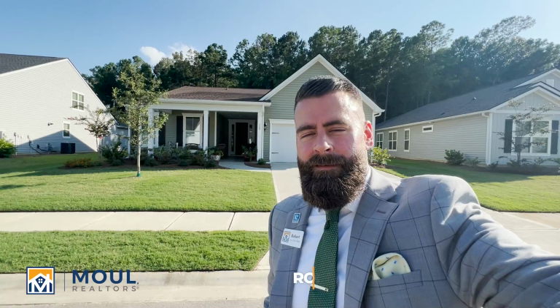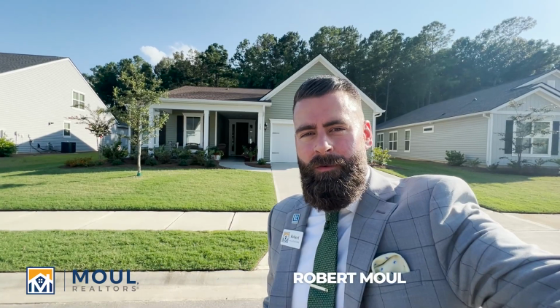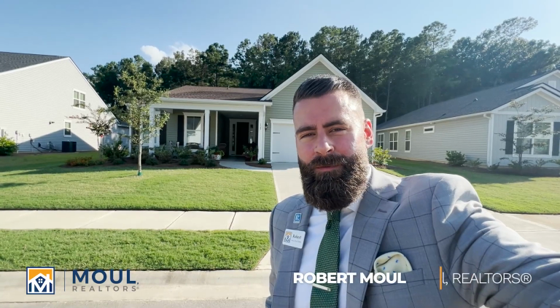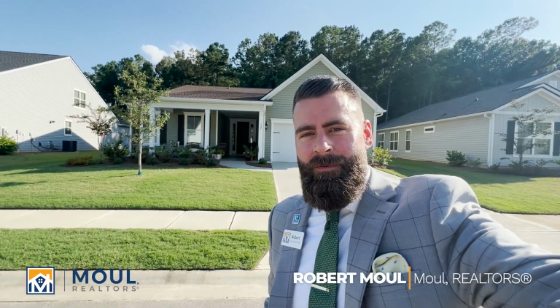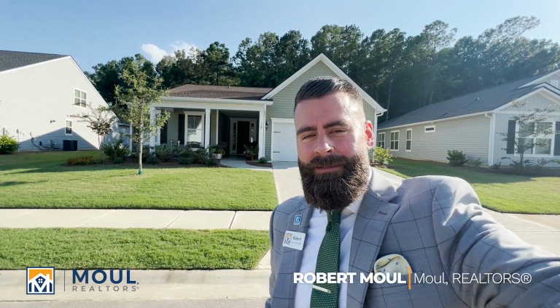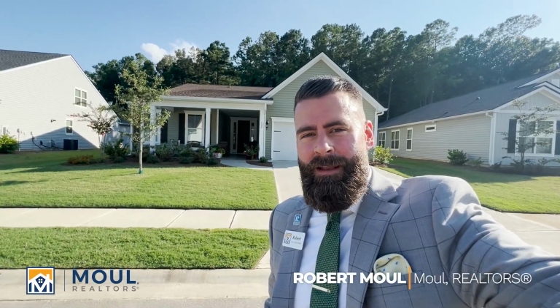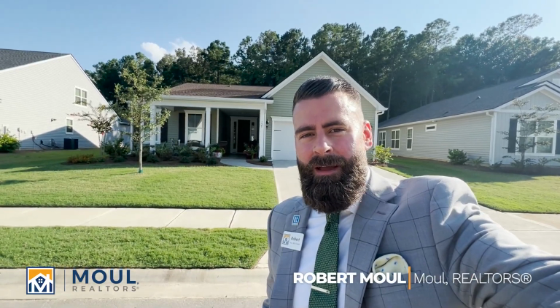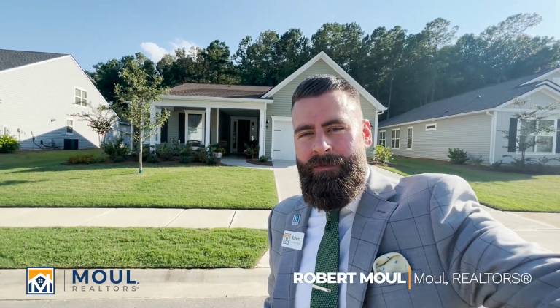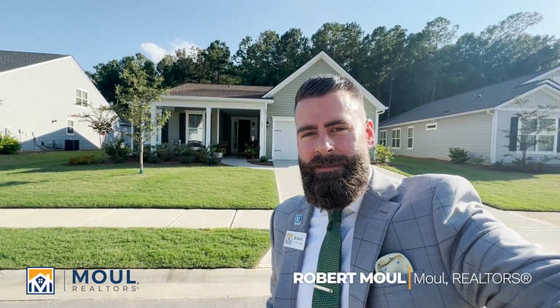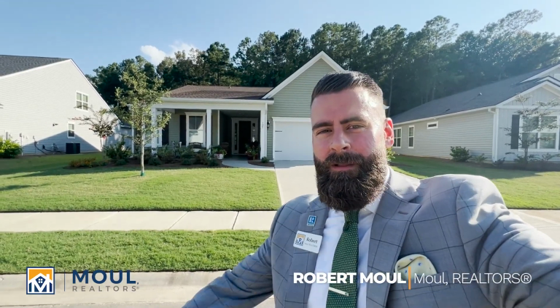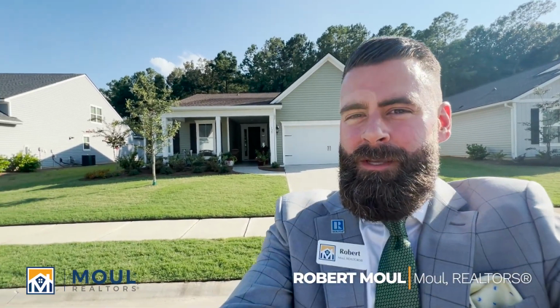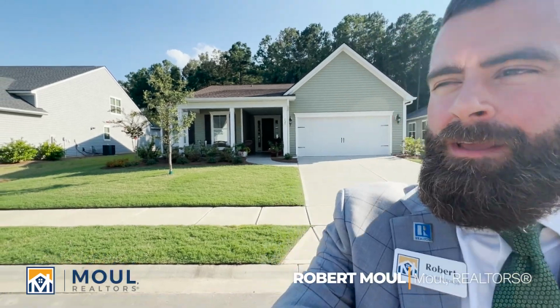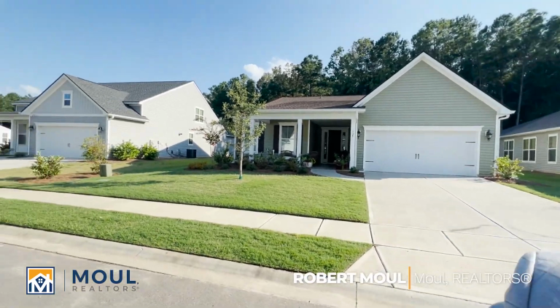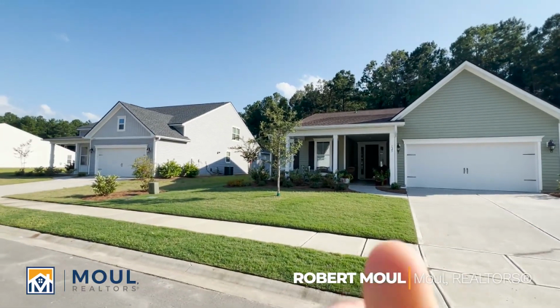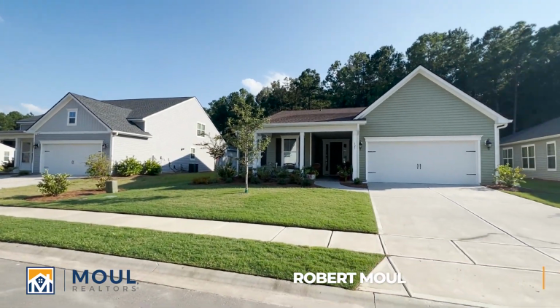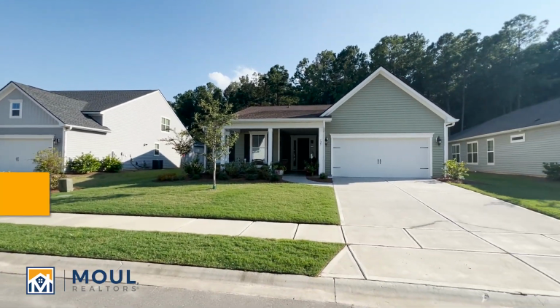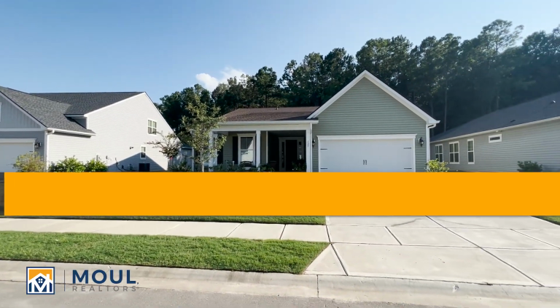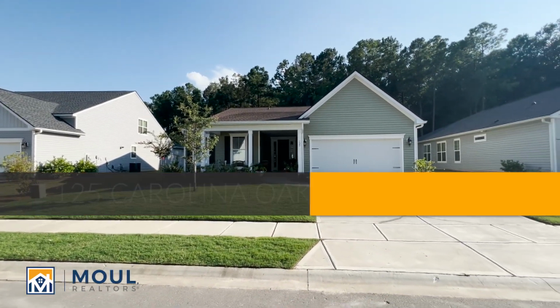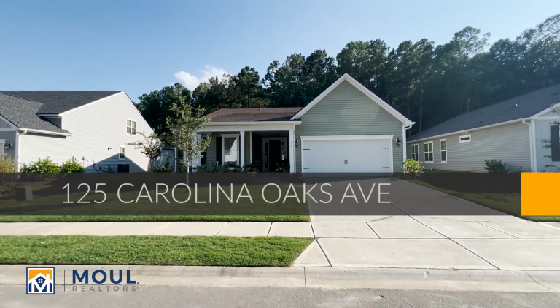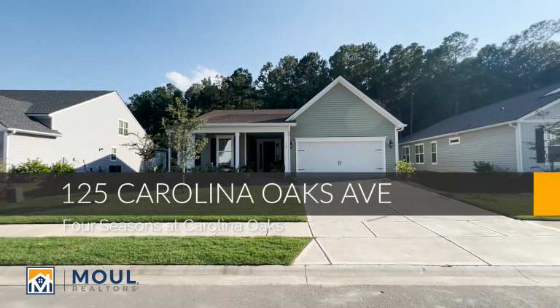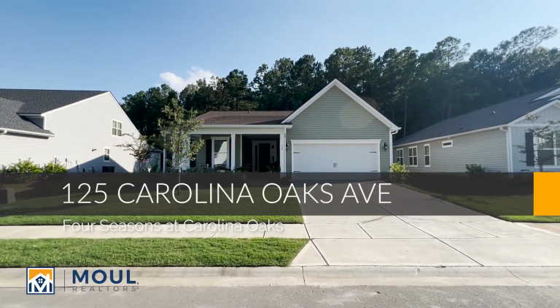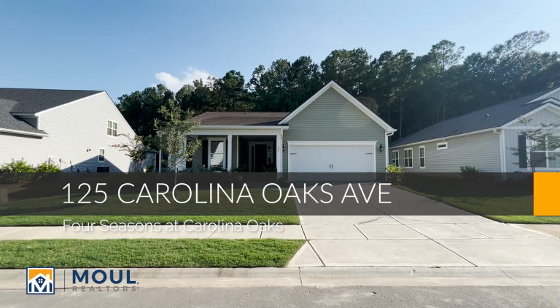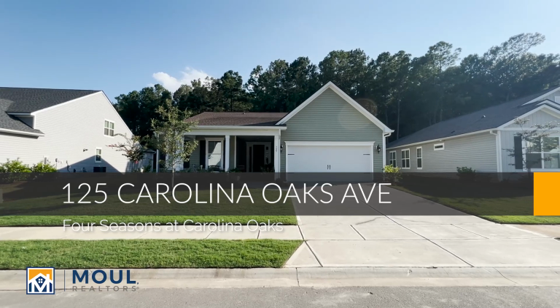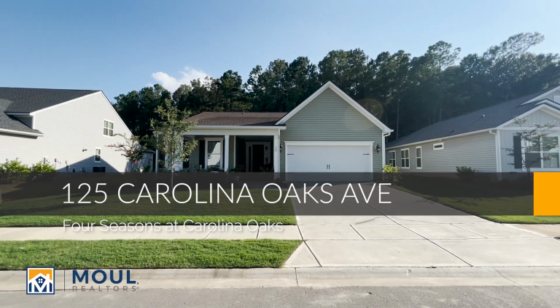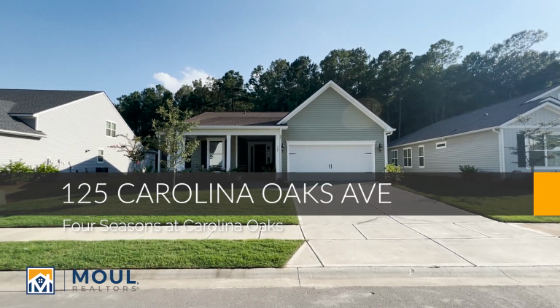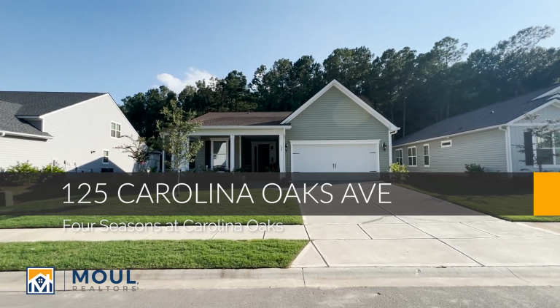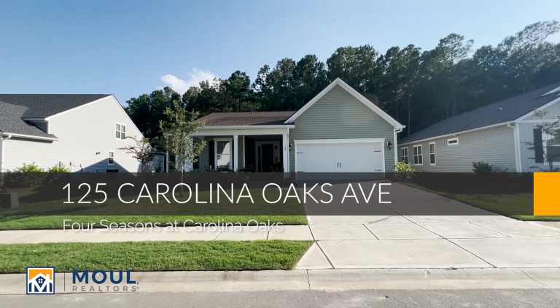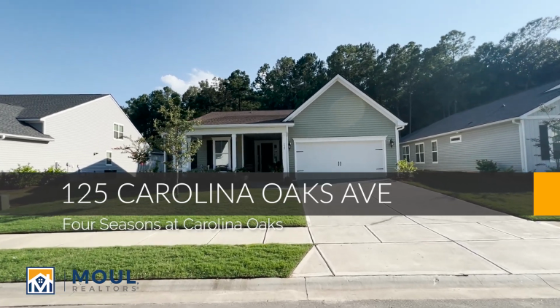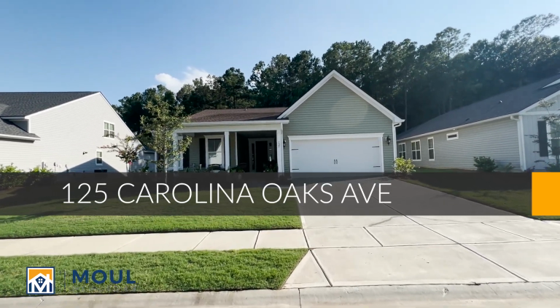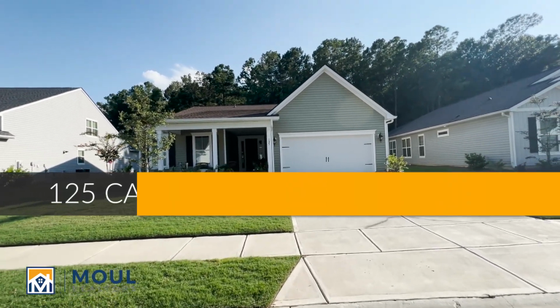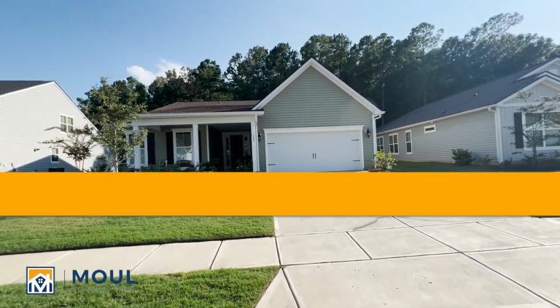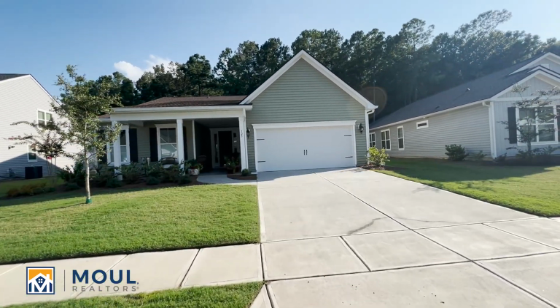Hello everyone, it's Robert with Mal Realtors and I'm back in the Four Seasons of Carolina Oaks community here in Bluffton. I'm in front of my newest listing, a beautiful Mont Blanc model. Let me give you a really in-depth tour of this model if you haven't seen it.